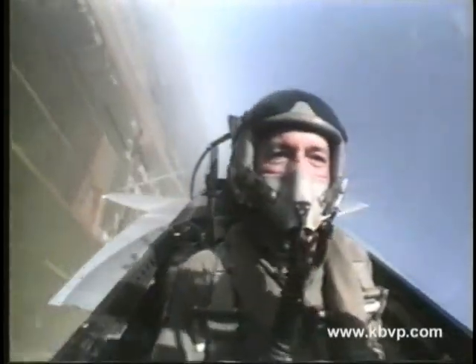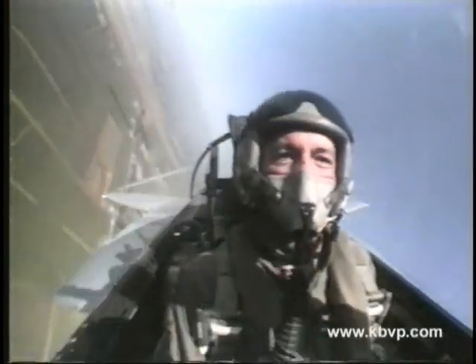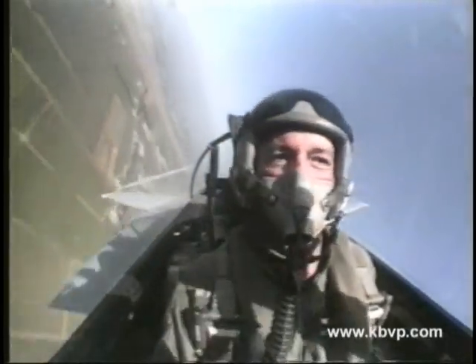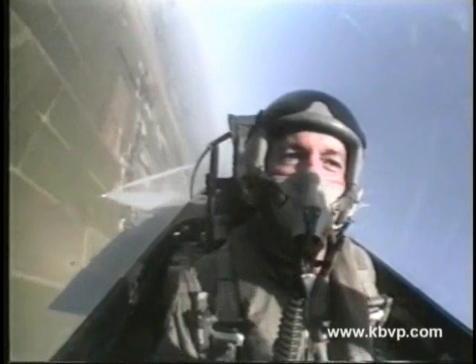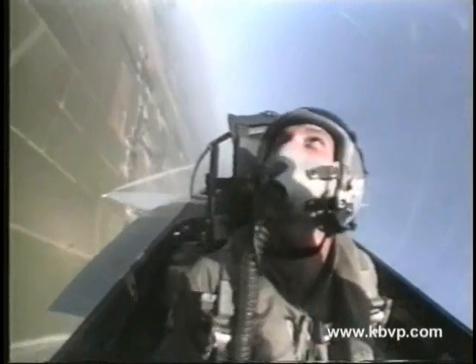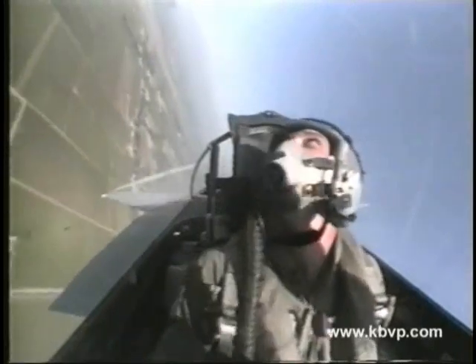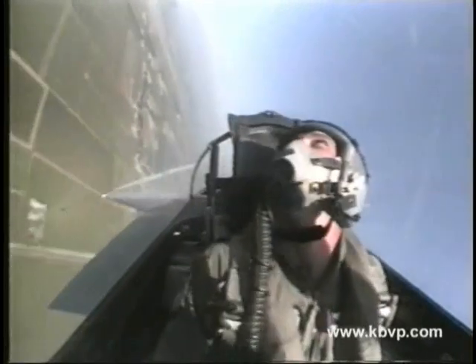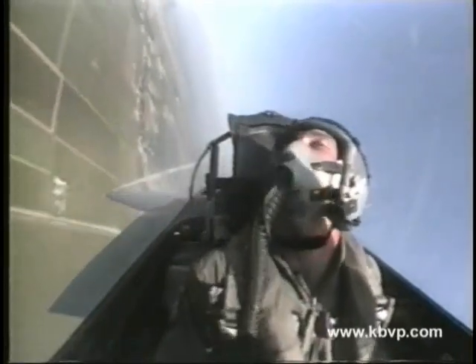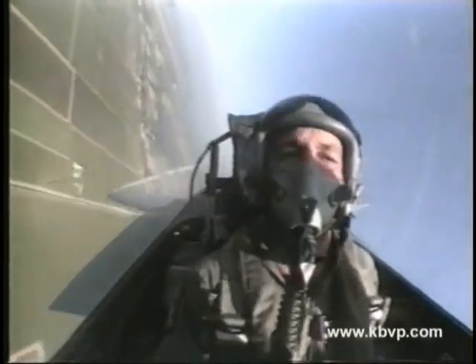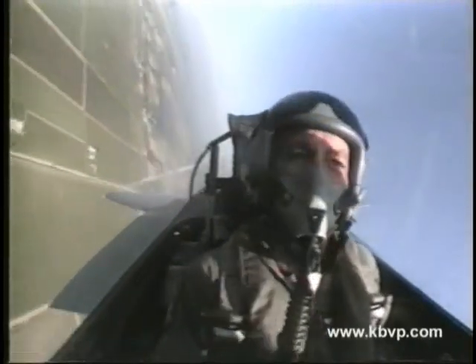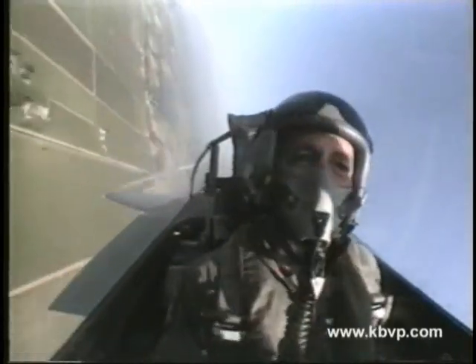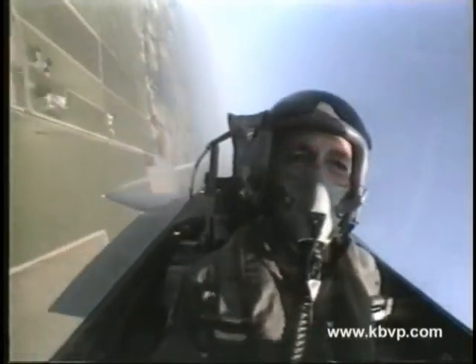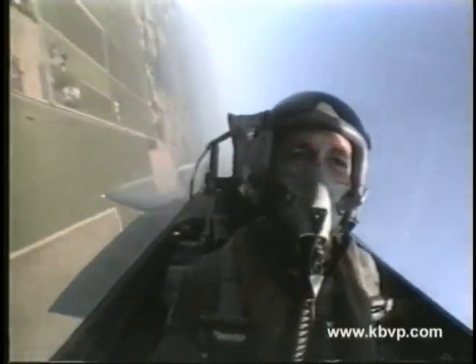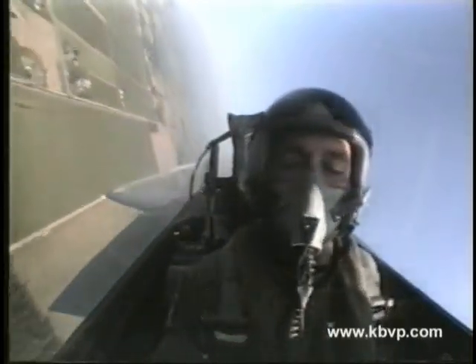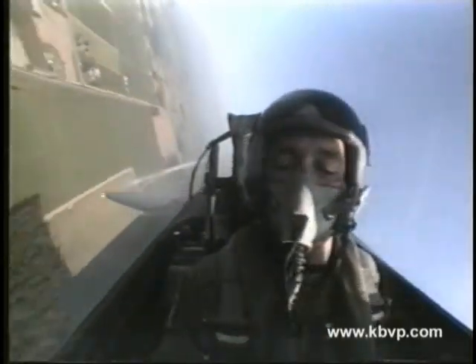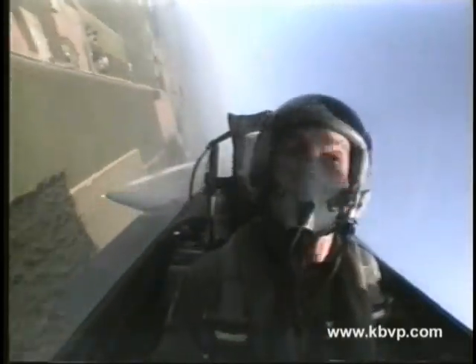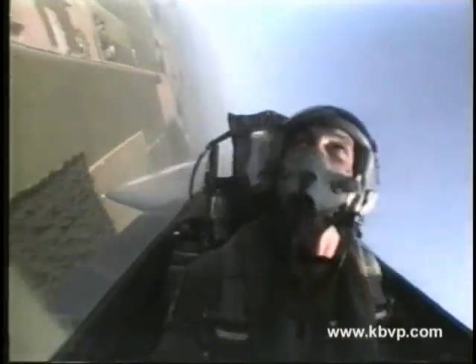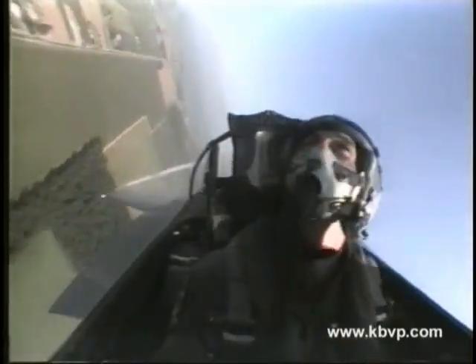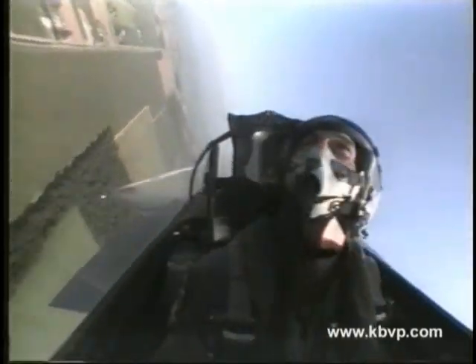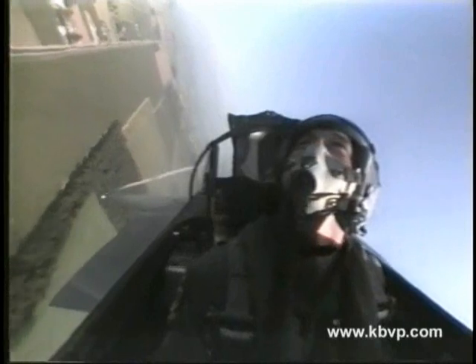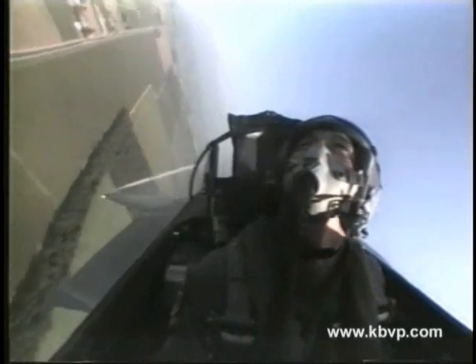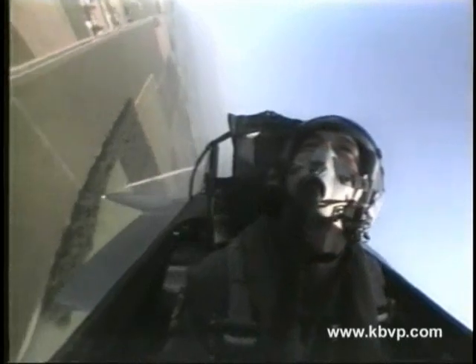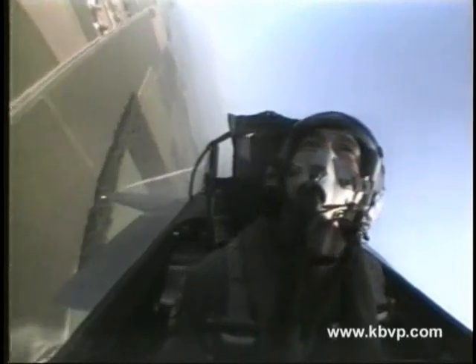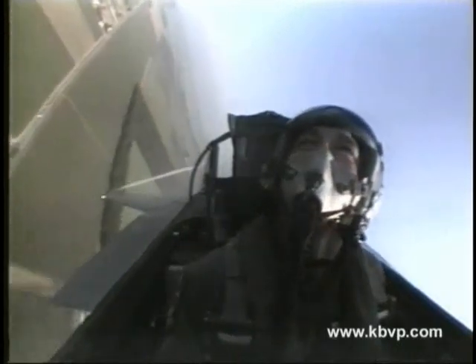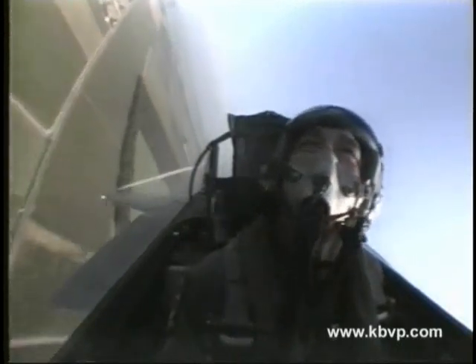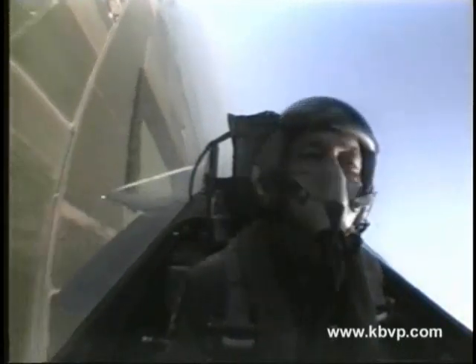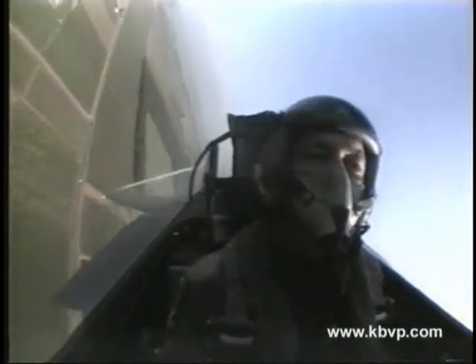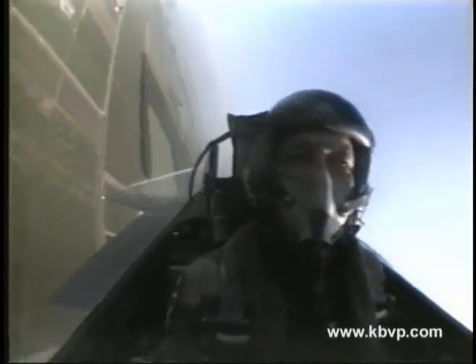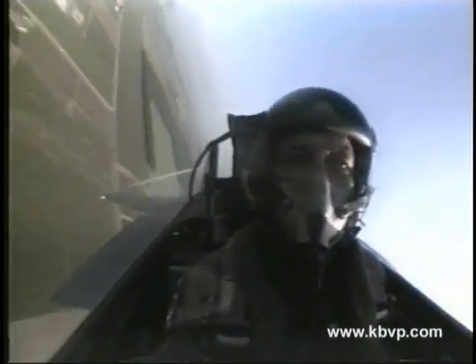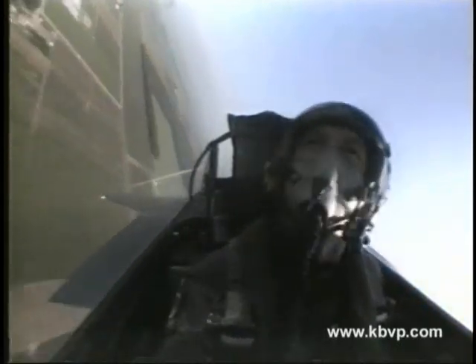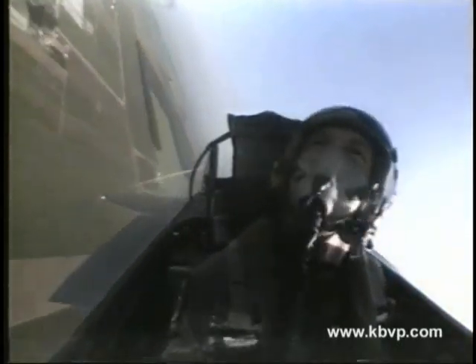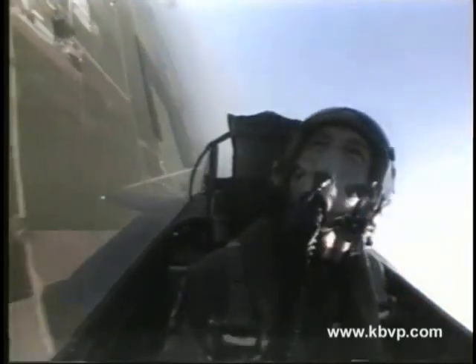Captain Donovan is now inbound for his final maneuver, a tactical pitch-up prior to his landing. He'll pass us at 500 feet, then make a rolling pitch-up as he reverses his direction and prepares to land.